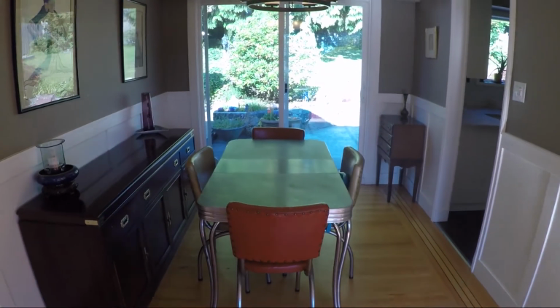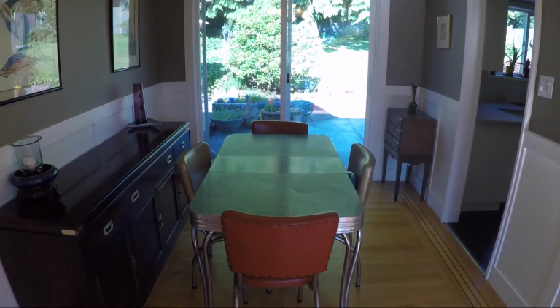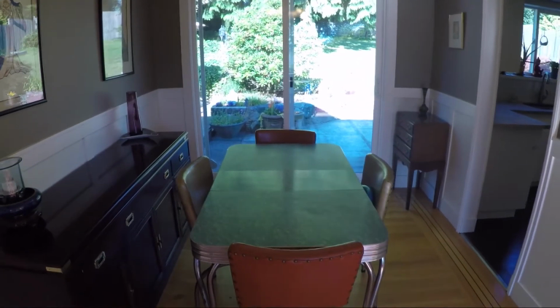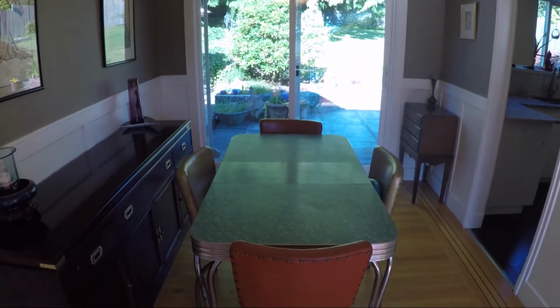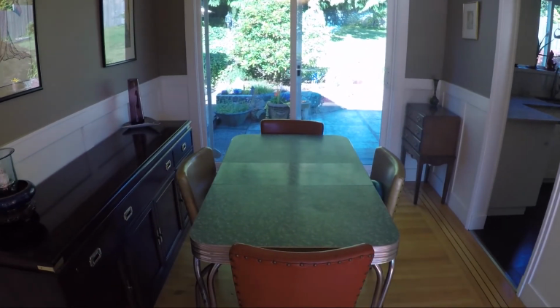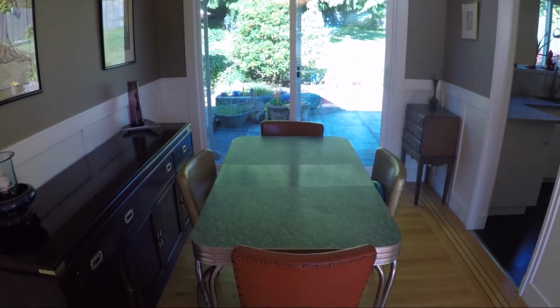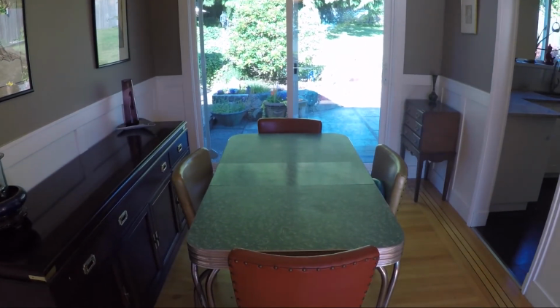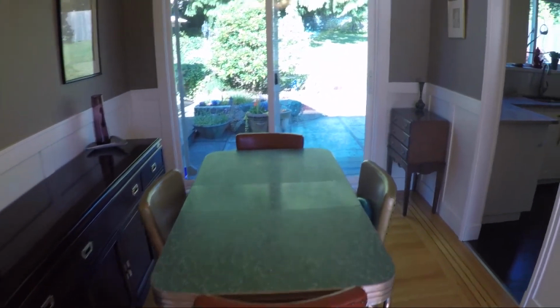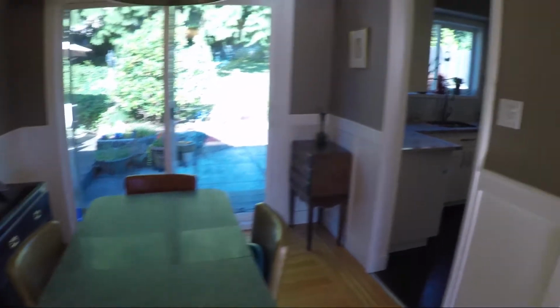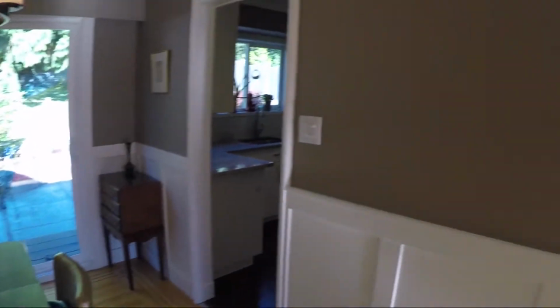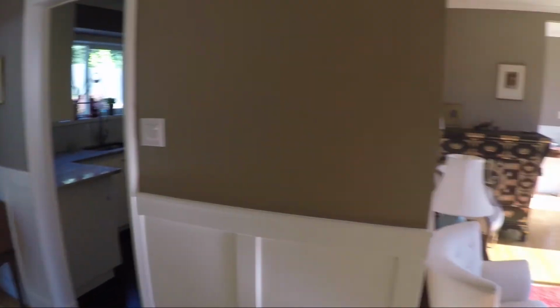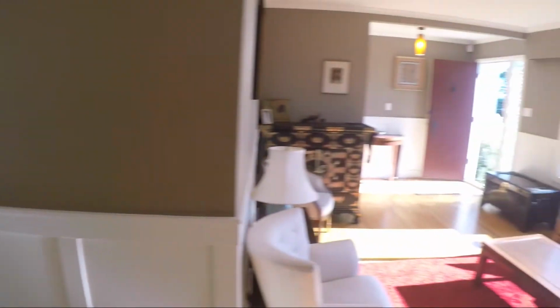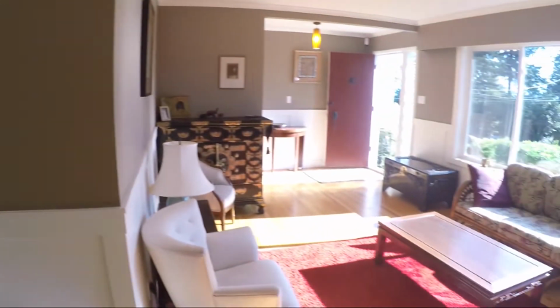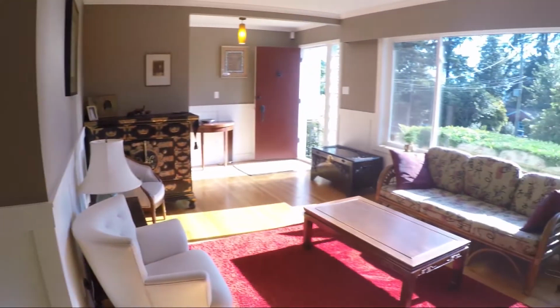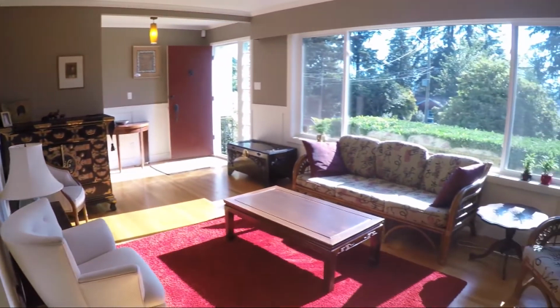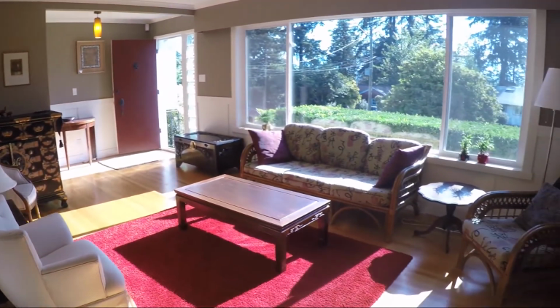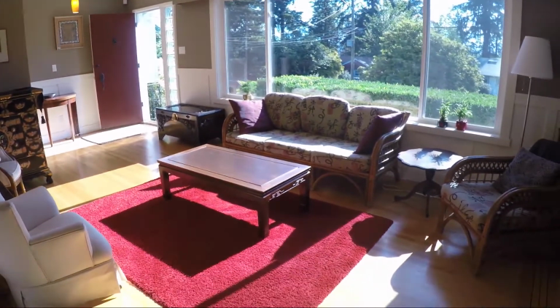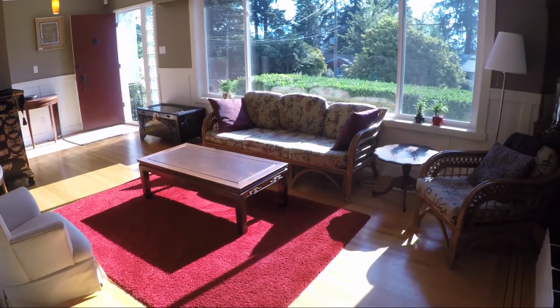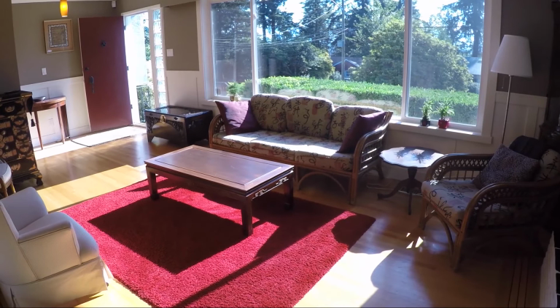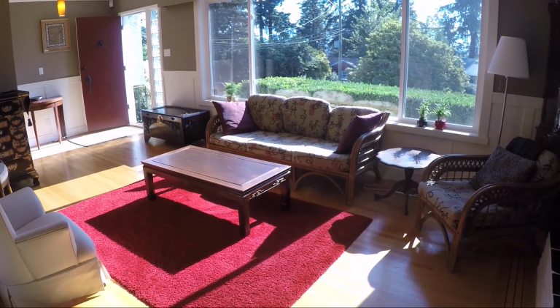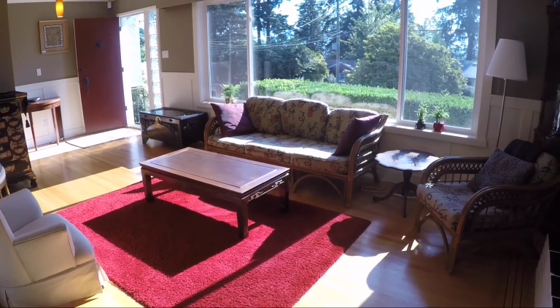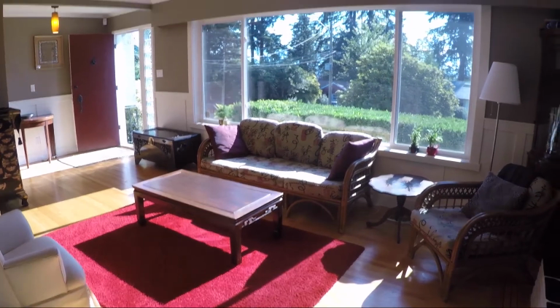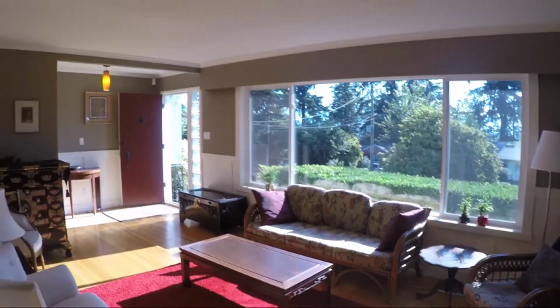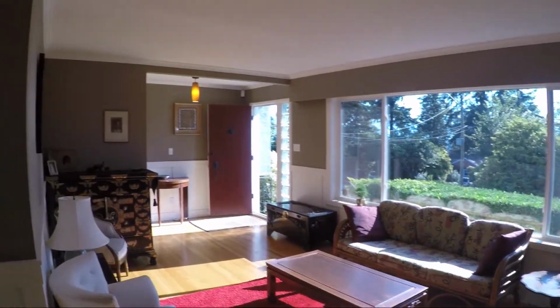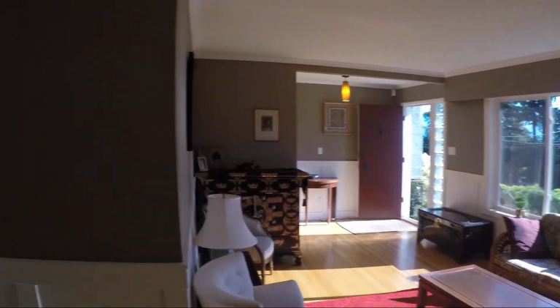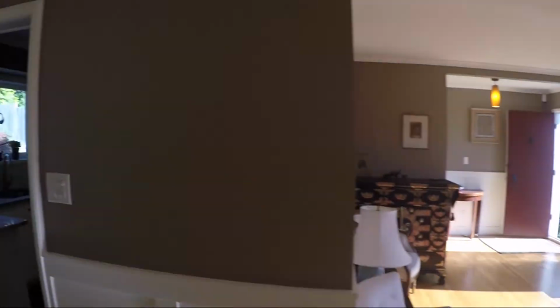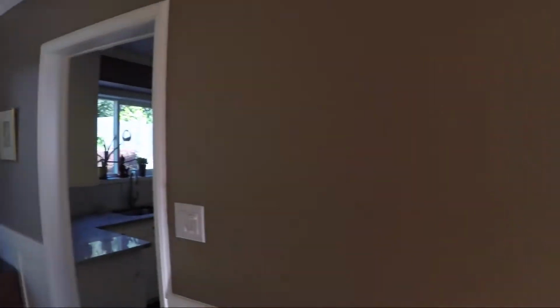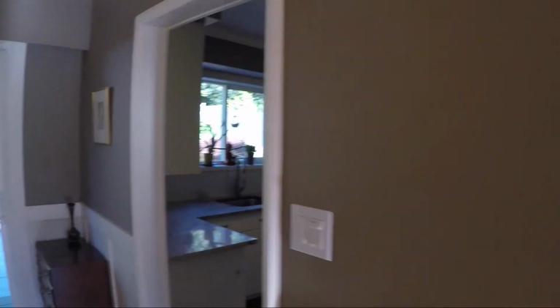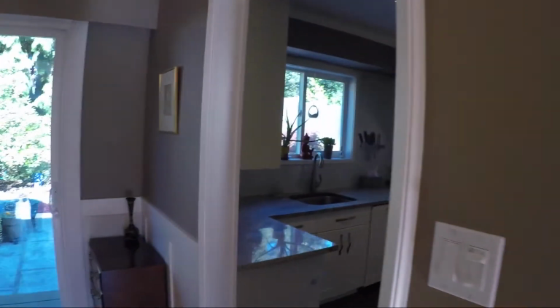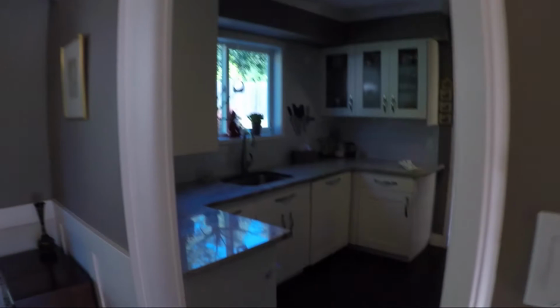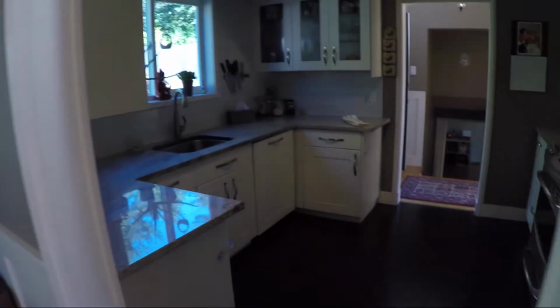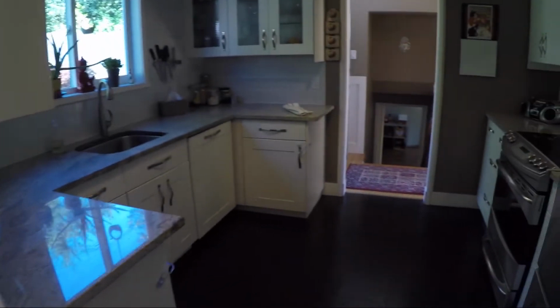The dining room has glass sliding doors that brings in lots of natural light and a view of your backyard. This updated home has crown moldings and custom door casings.